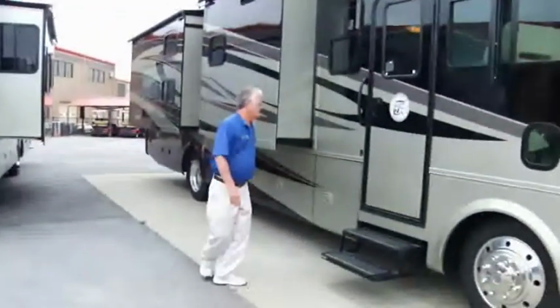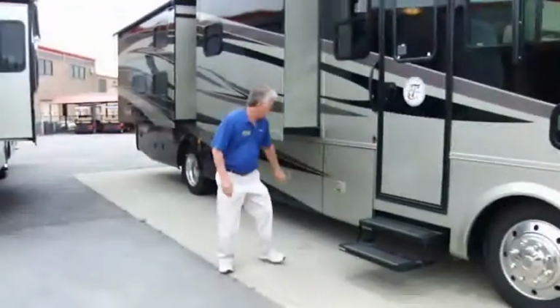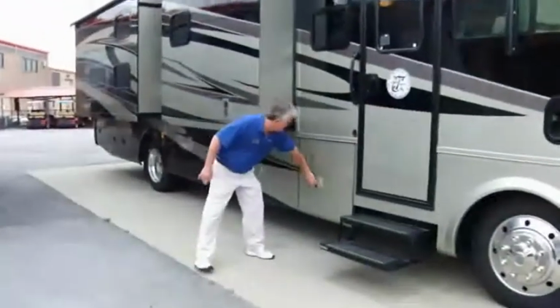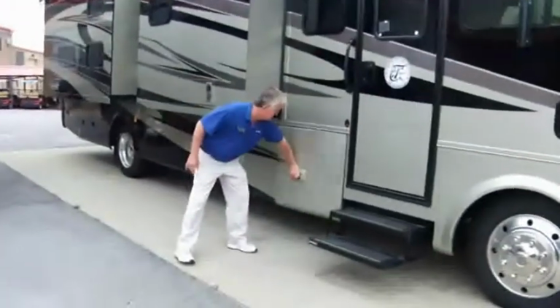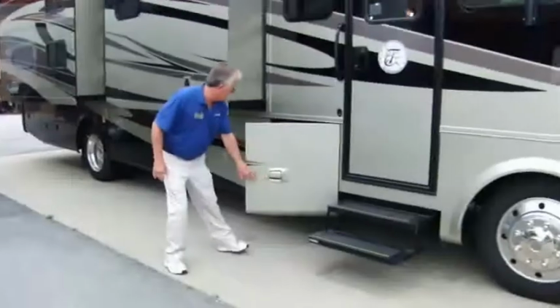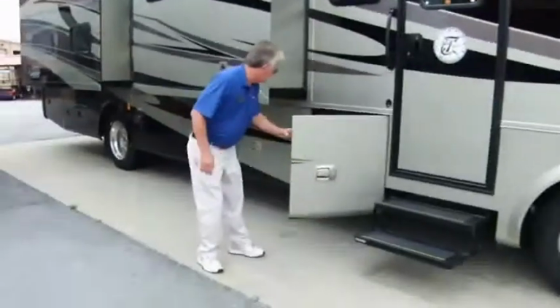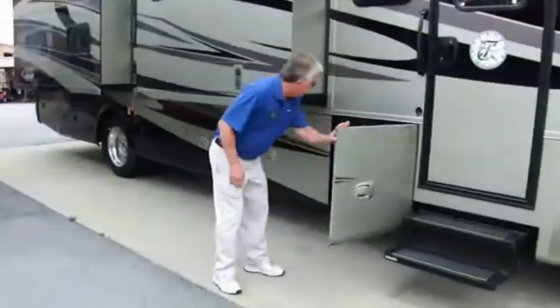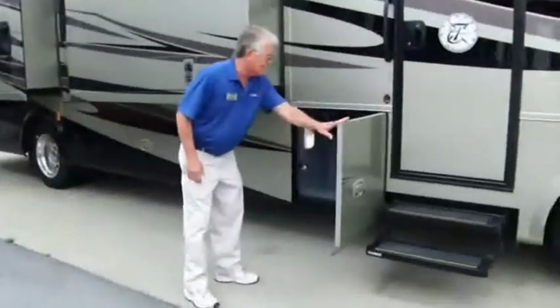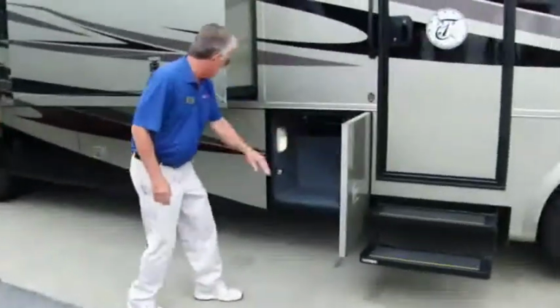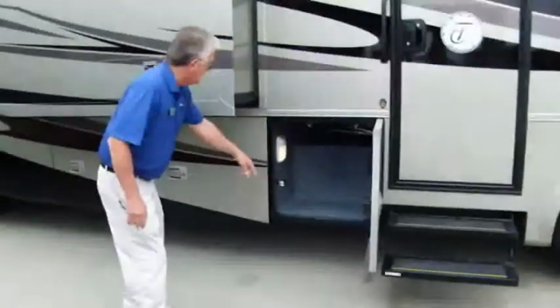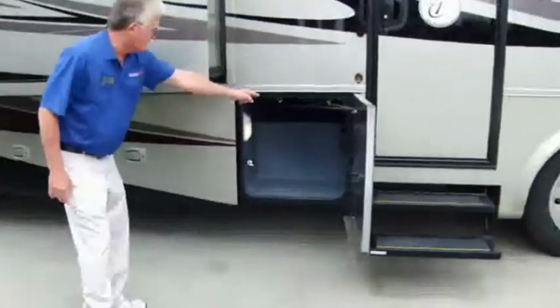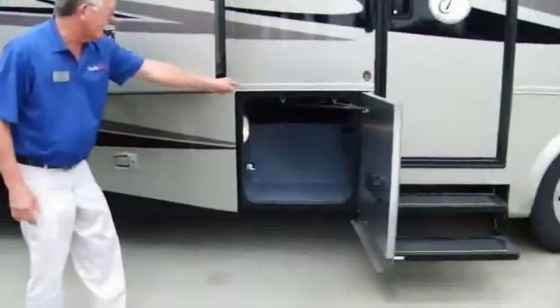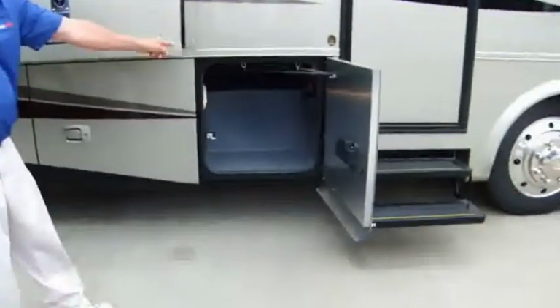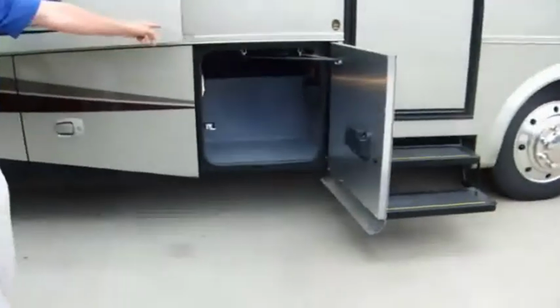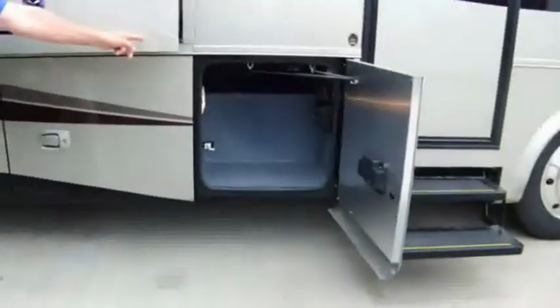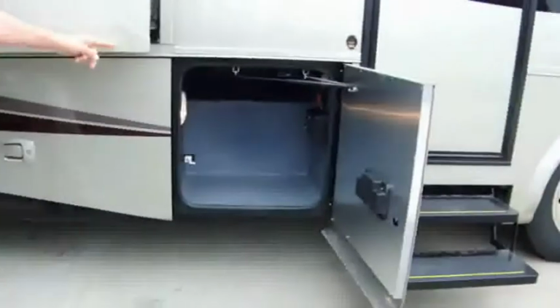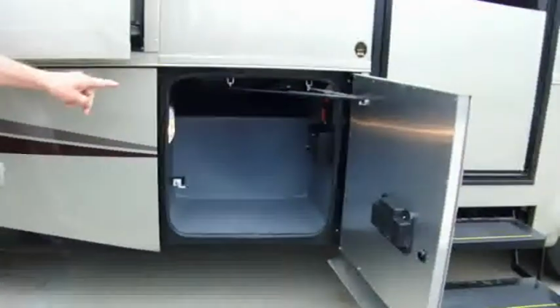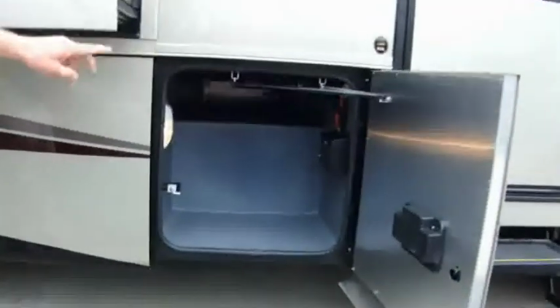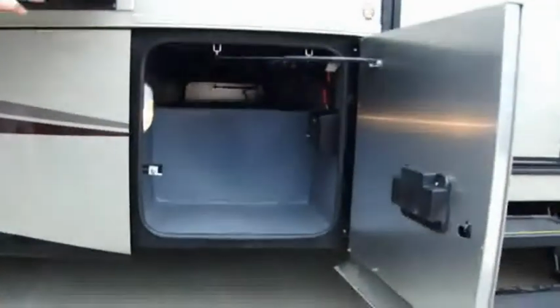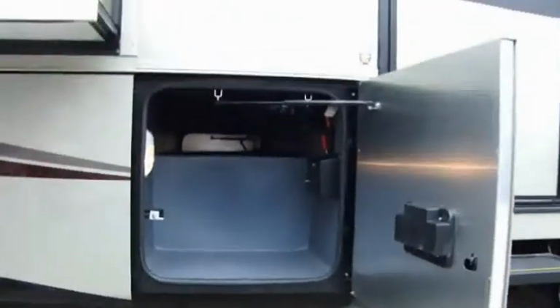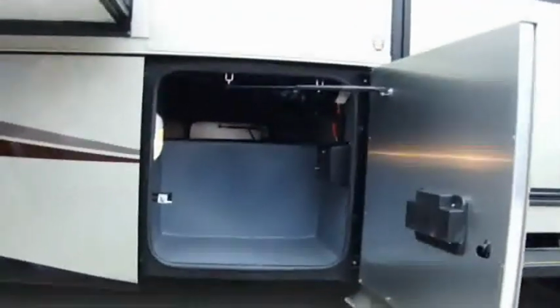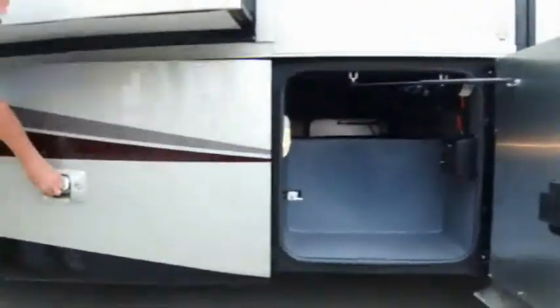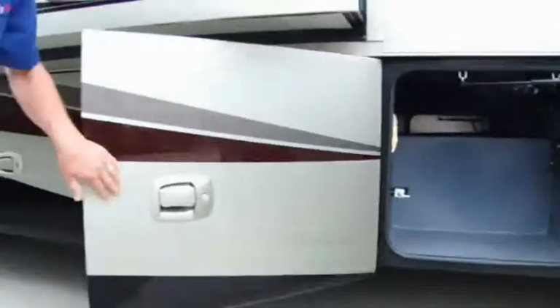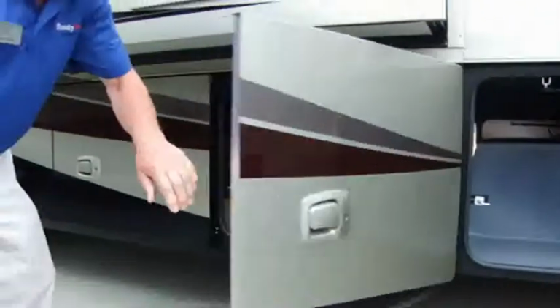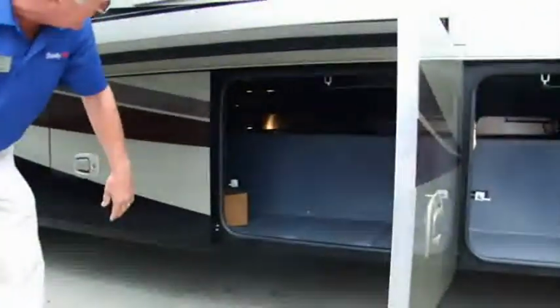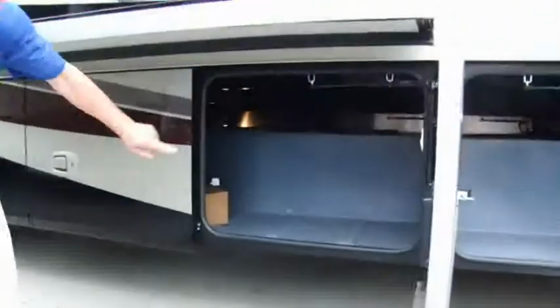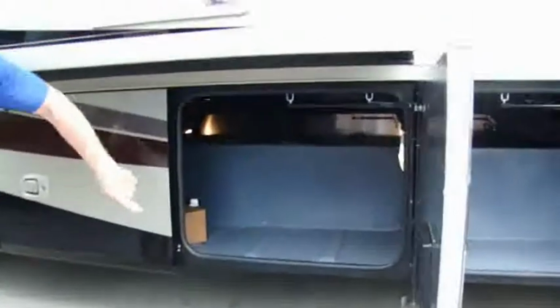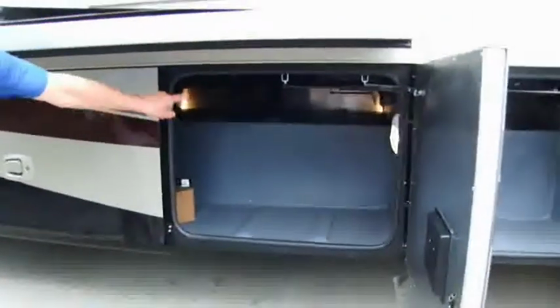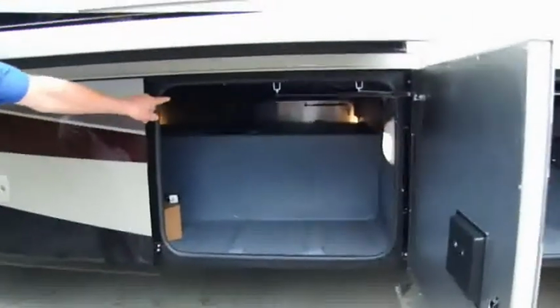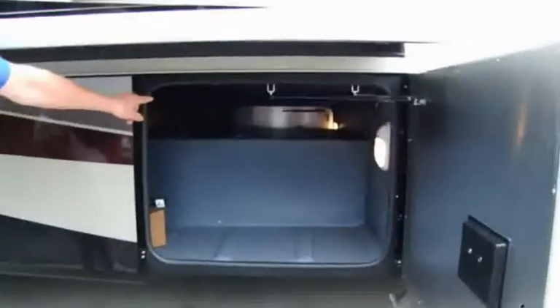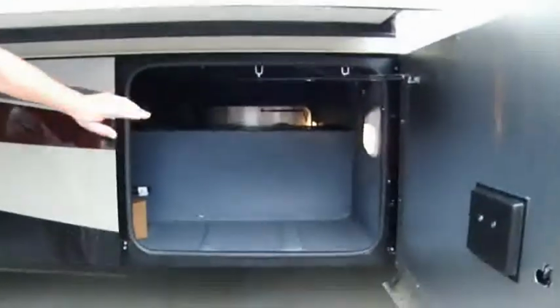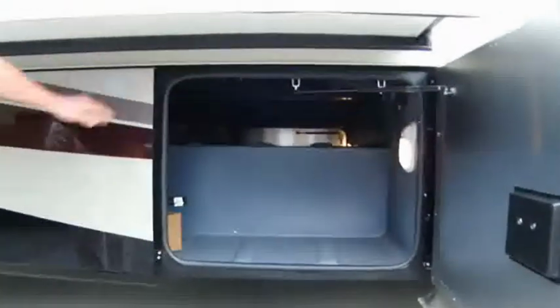Moving all around, you've got a lot of storage. You've got a place right here where you can plug up a TV. If you want to watch TV, all your hookups are right there. This storage goes all the way through and as you can see, it's well lit.